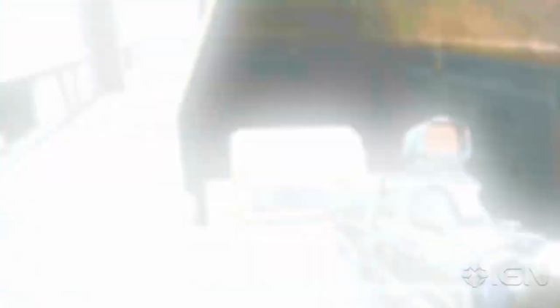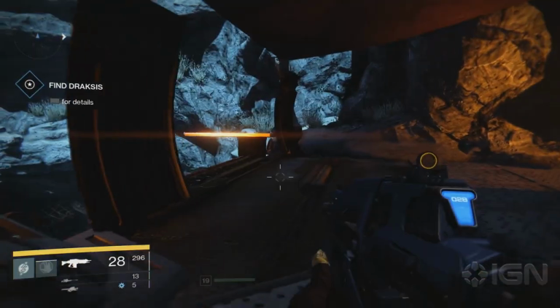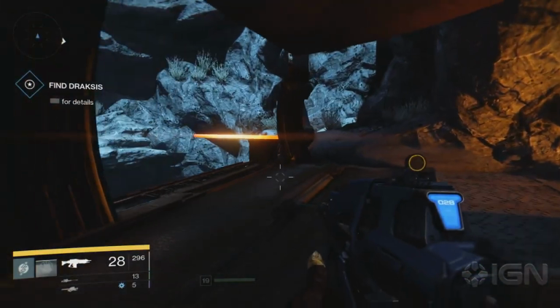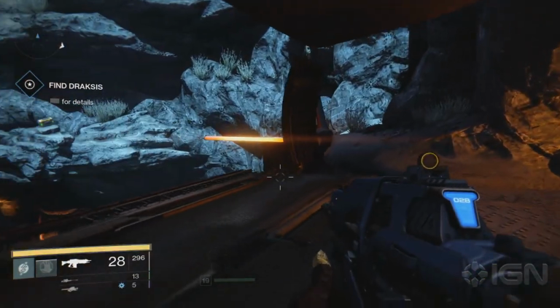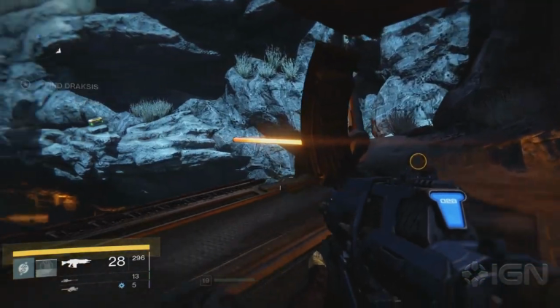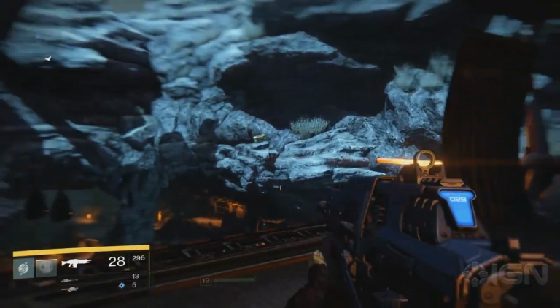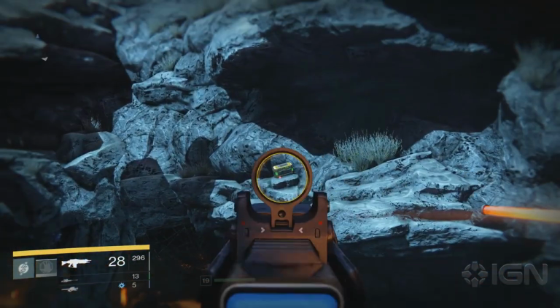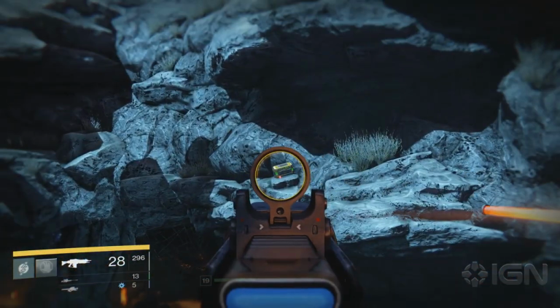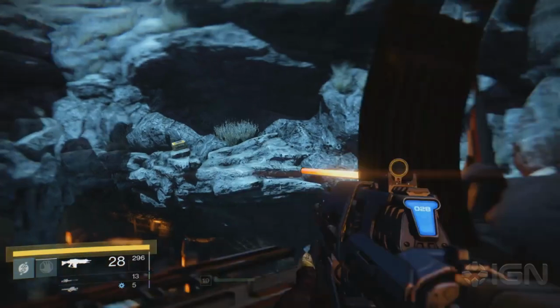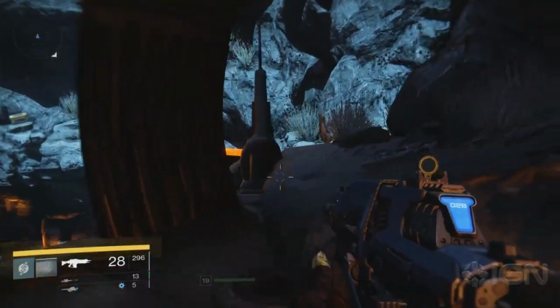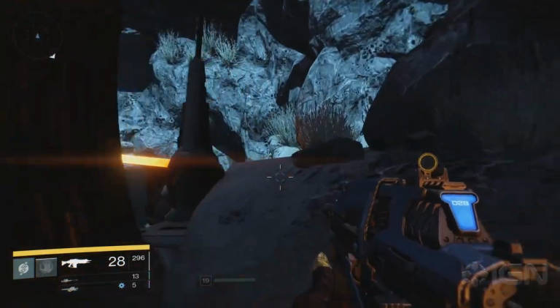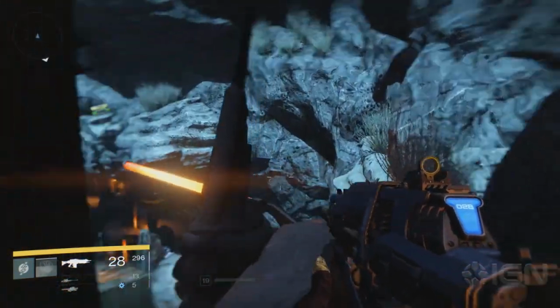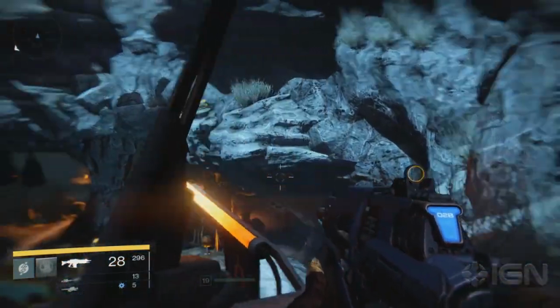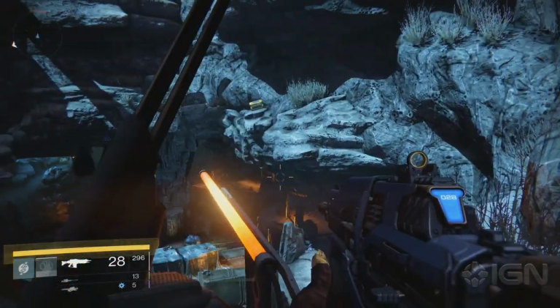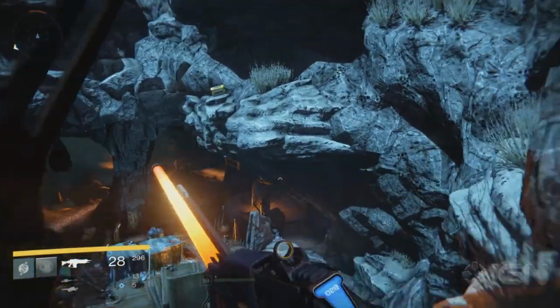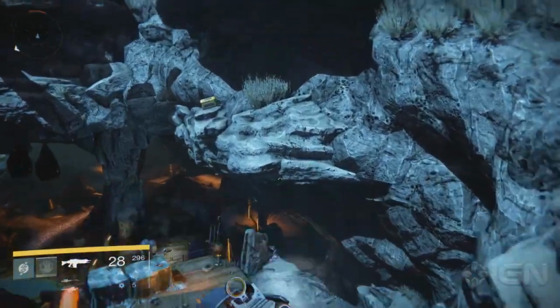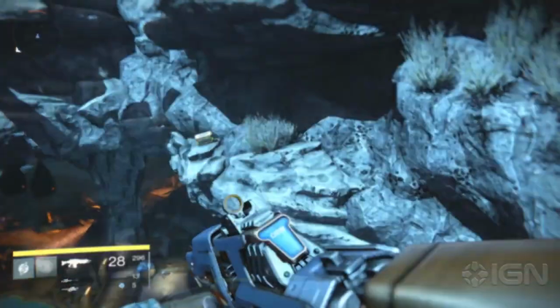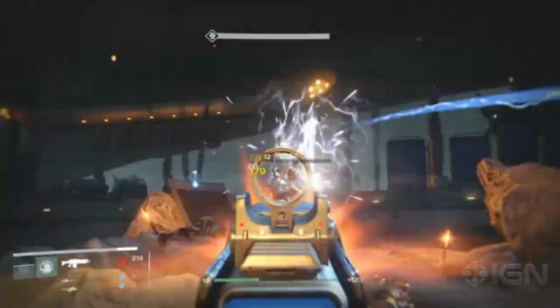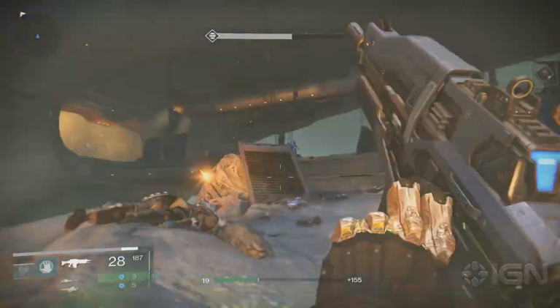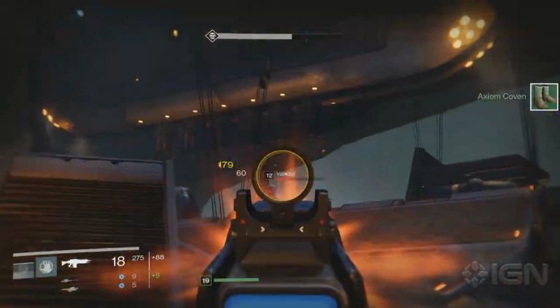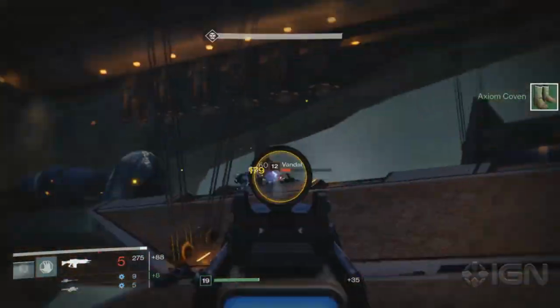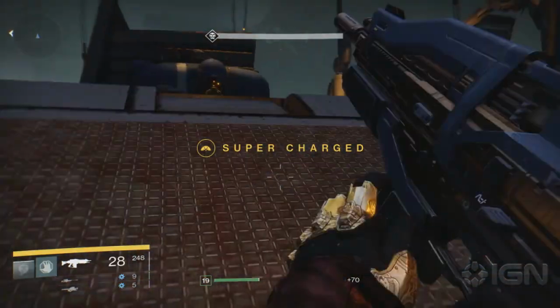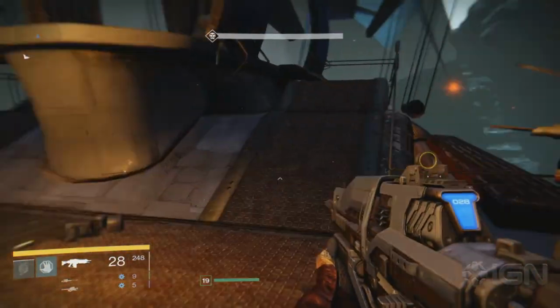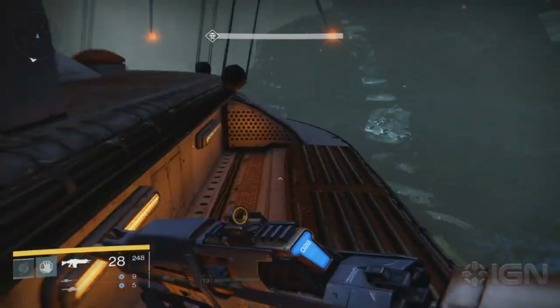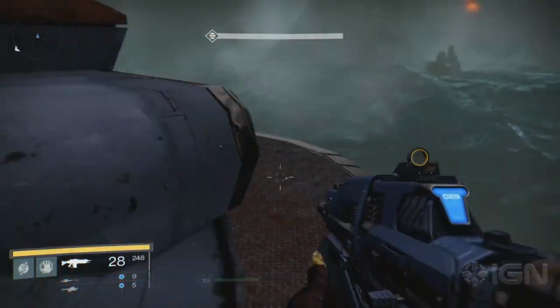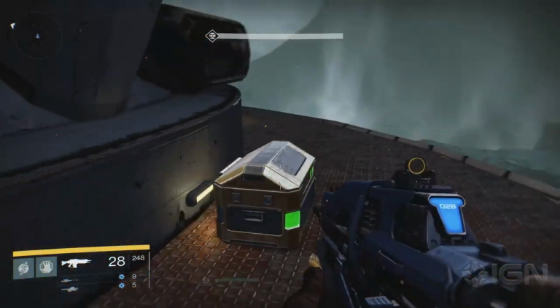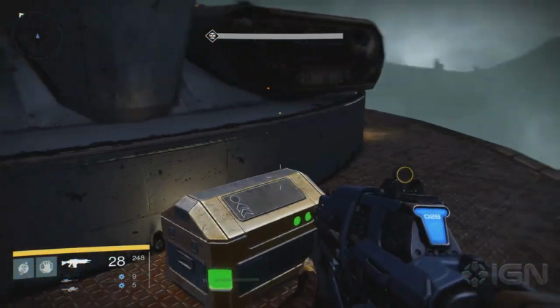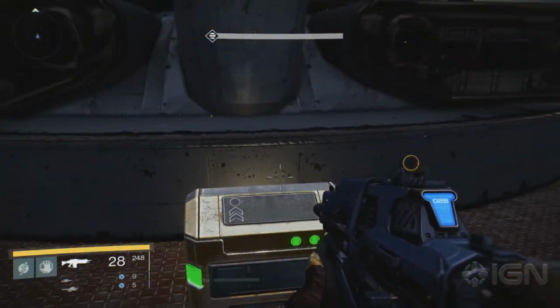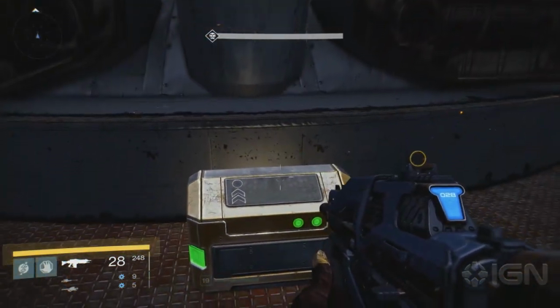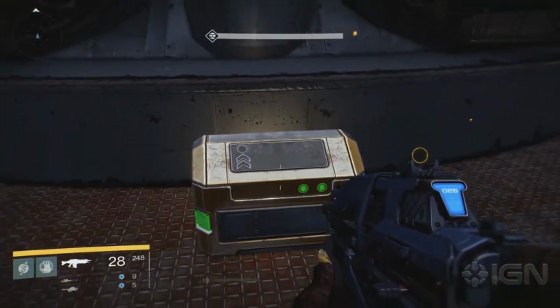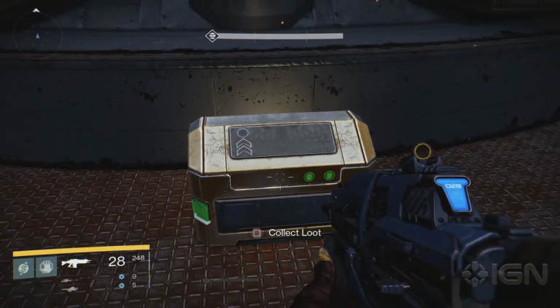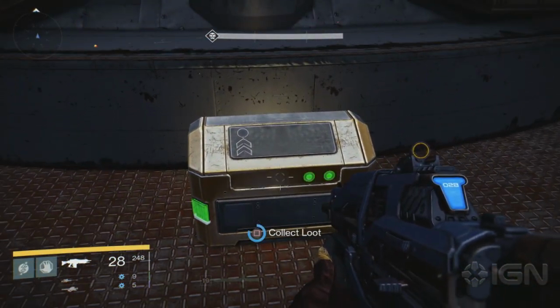The last two can only be found during the Scourge of Winter mission. The first is located on top of some cliffs in the Winter's Lair area. The last chest can be found on the big ship near the end of the mission. Head to the bow of the ship and you'll find the last treasure chest.